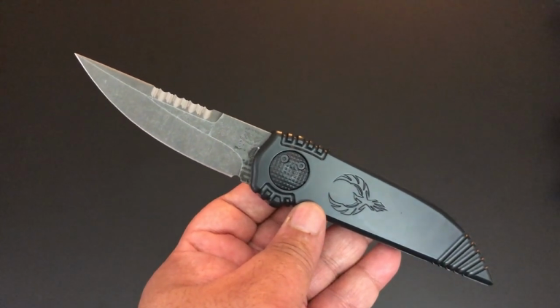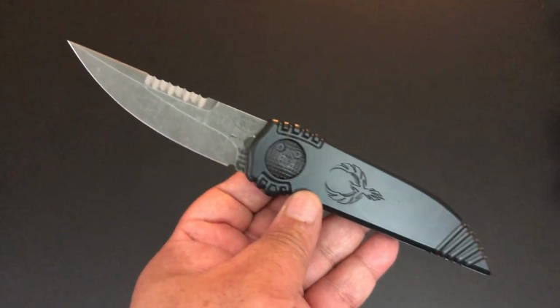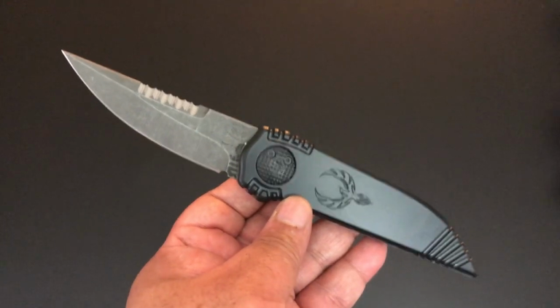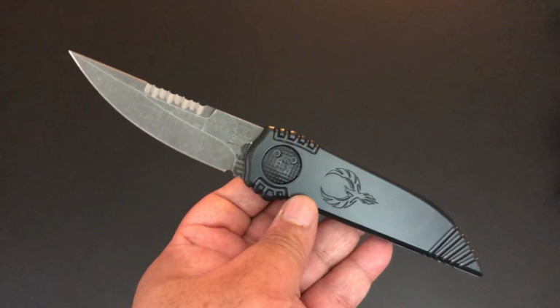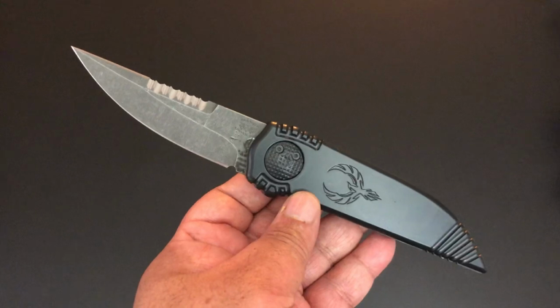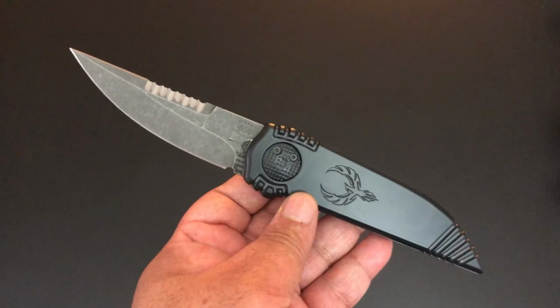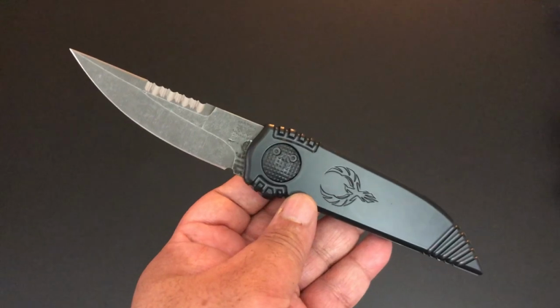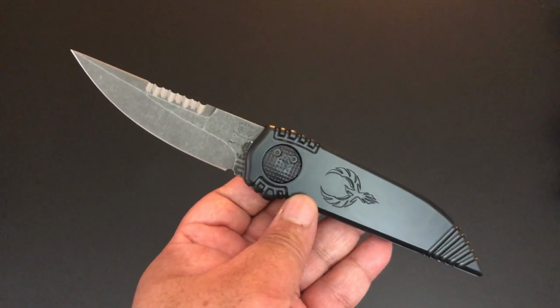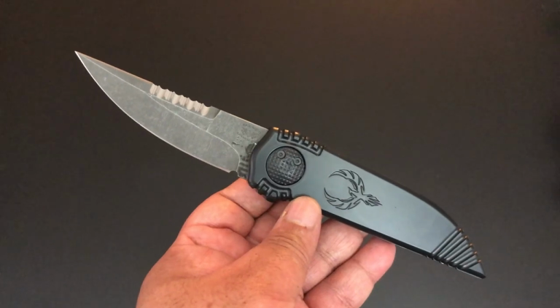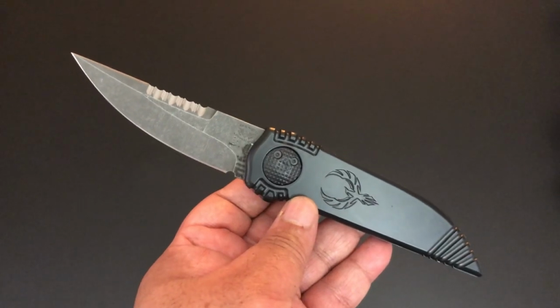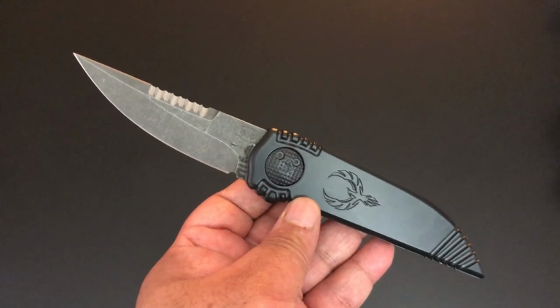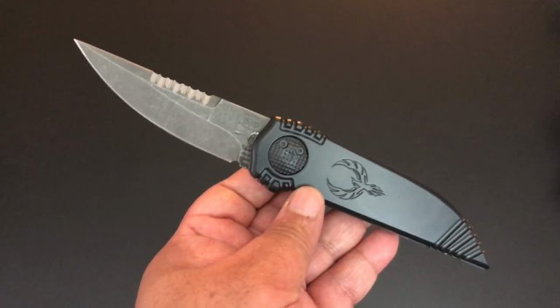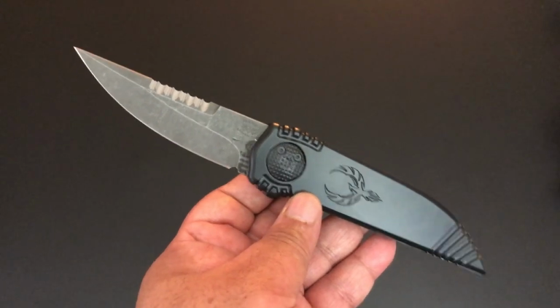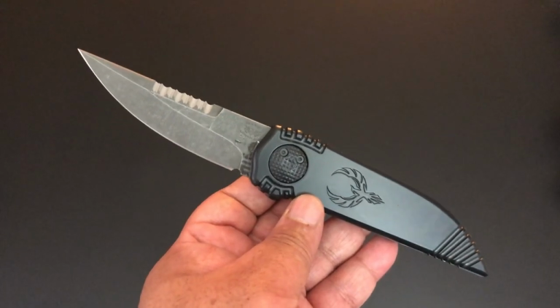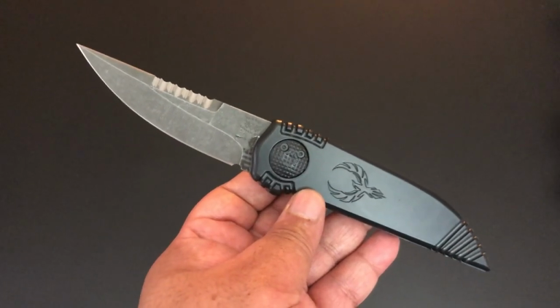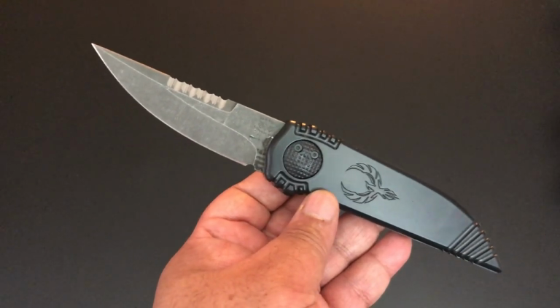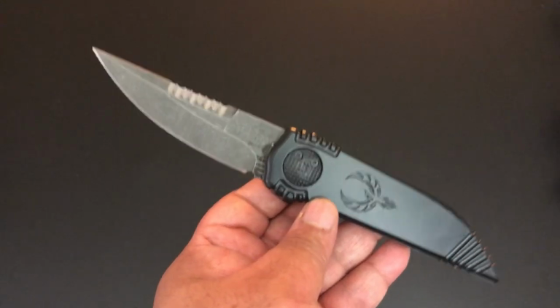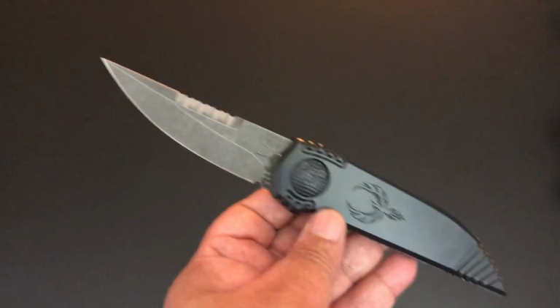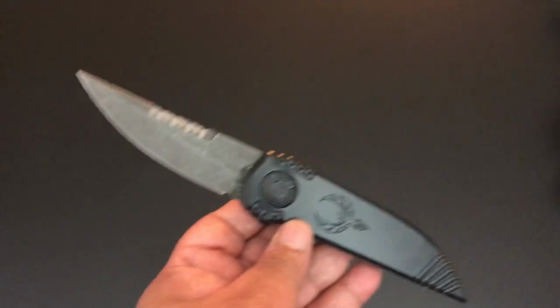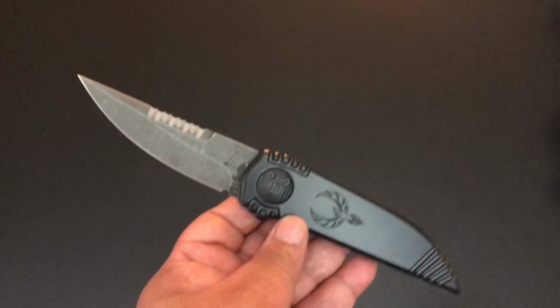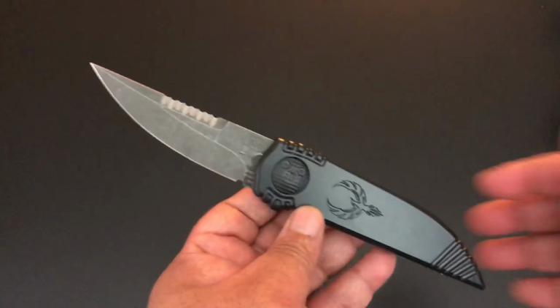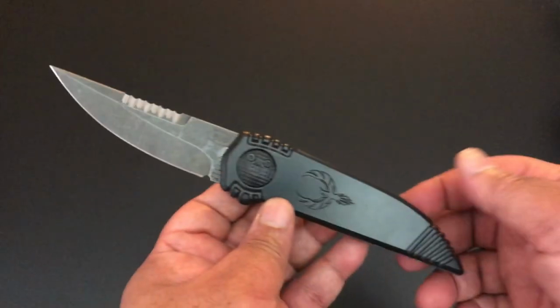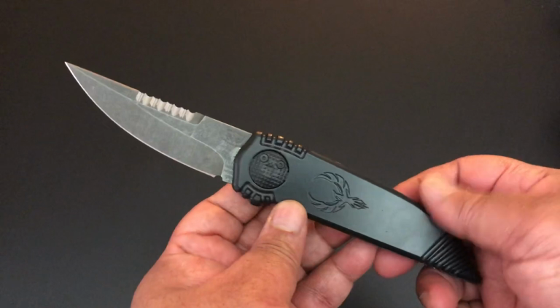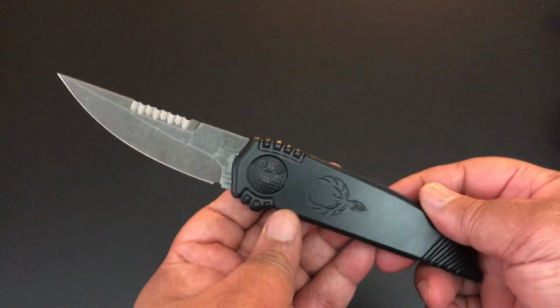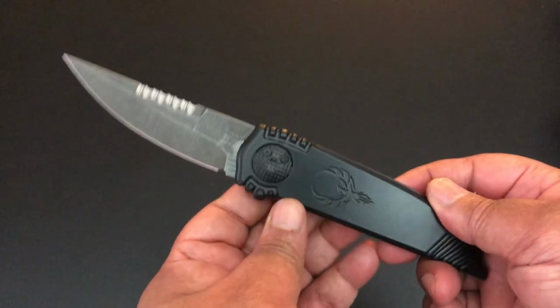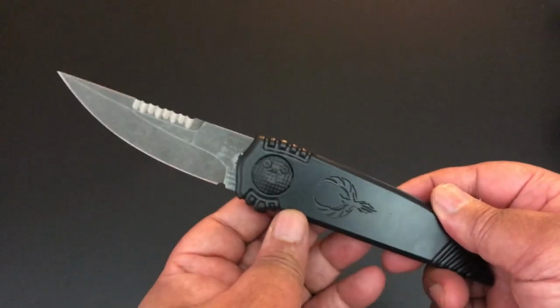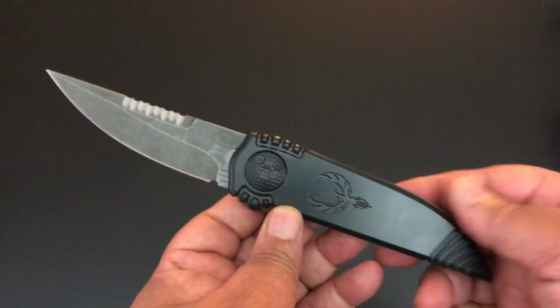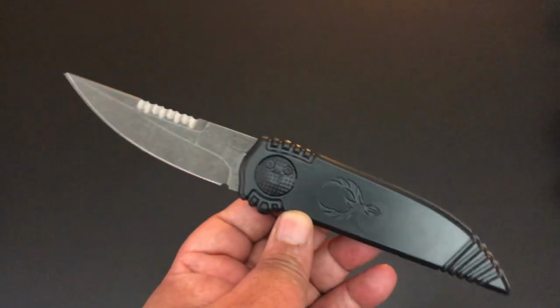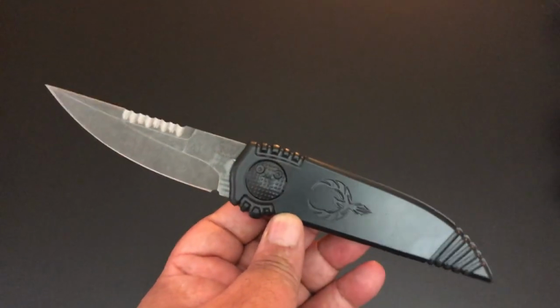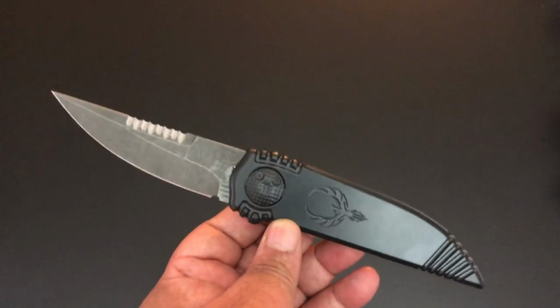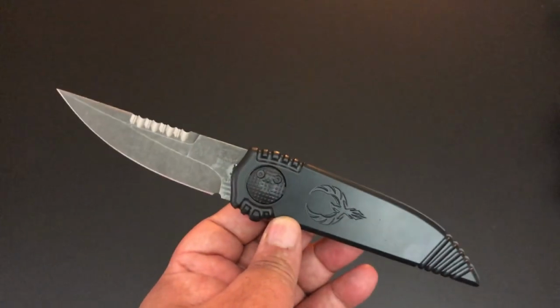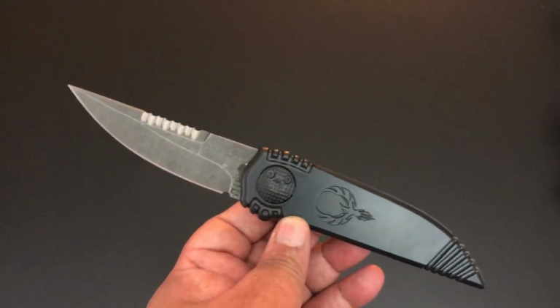But today it is not a Spyderco. Today it's a brand new knife. It's the Paragon Phoenix. The Paragon Phoenix.